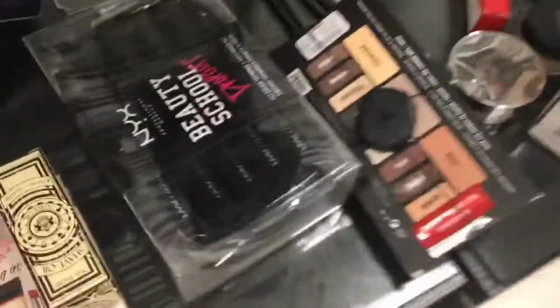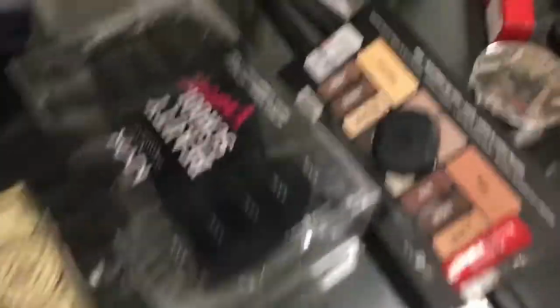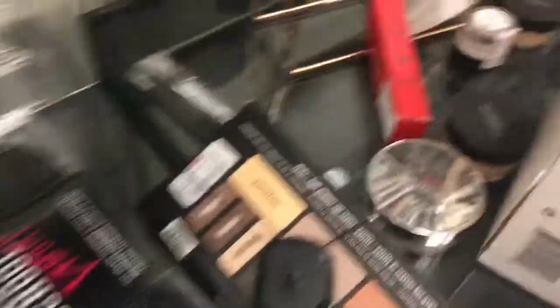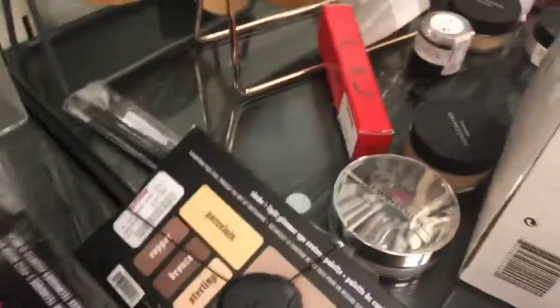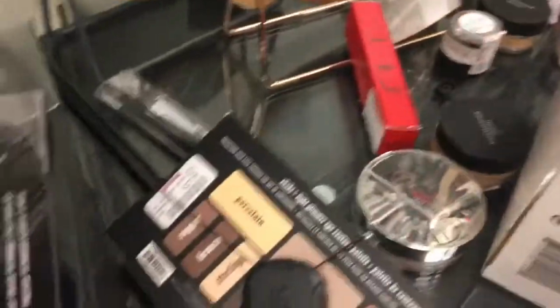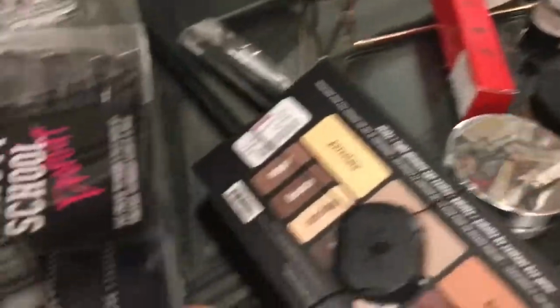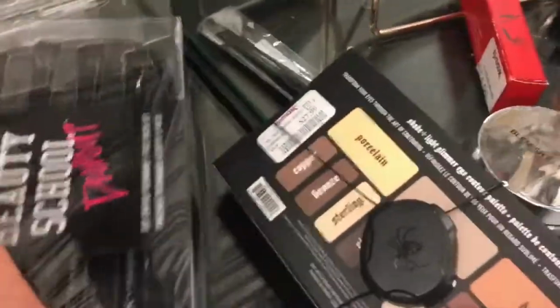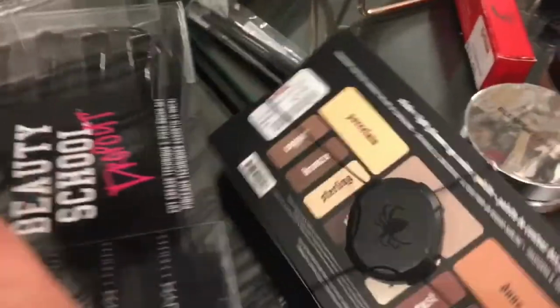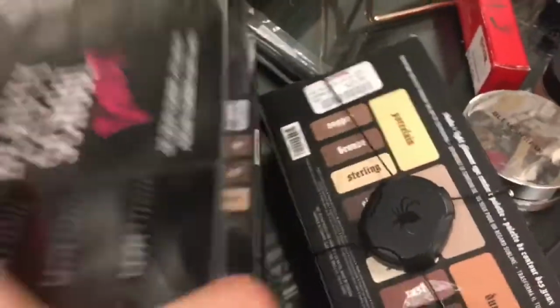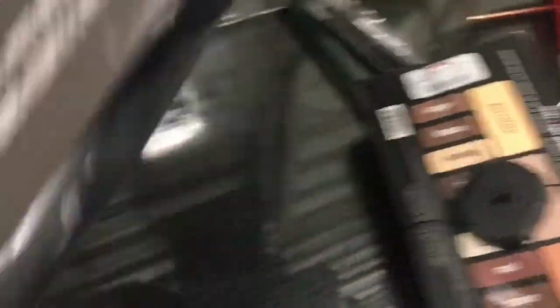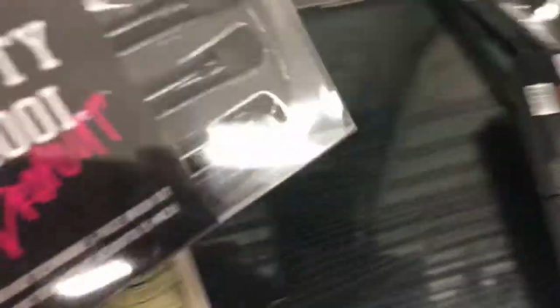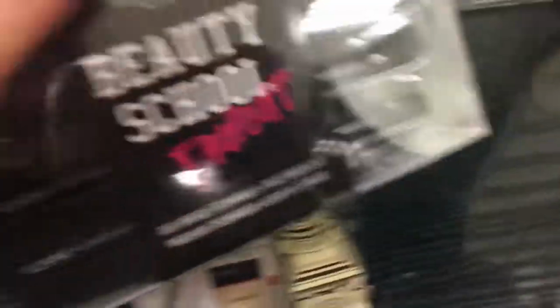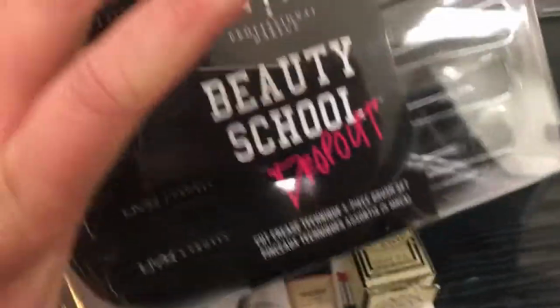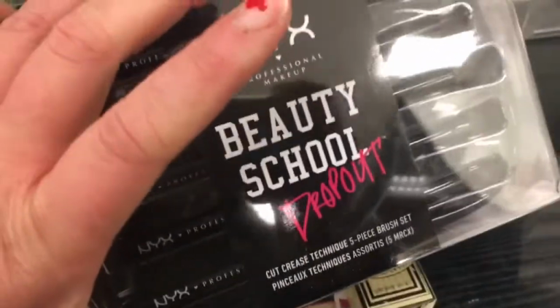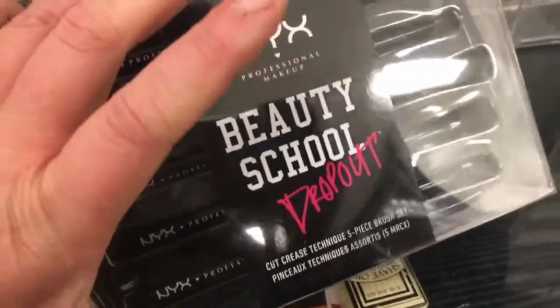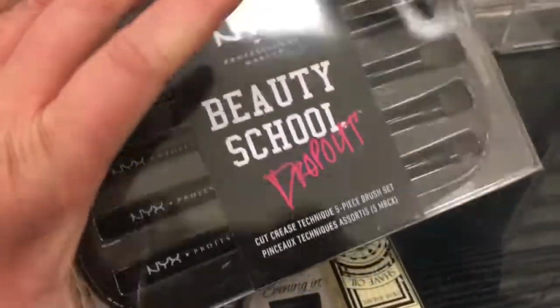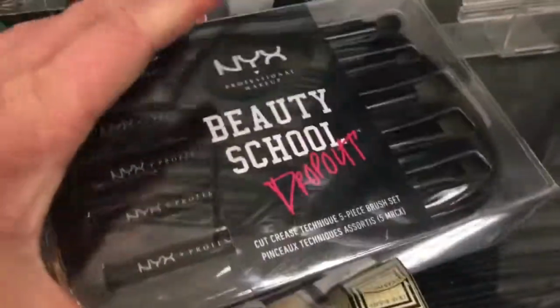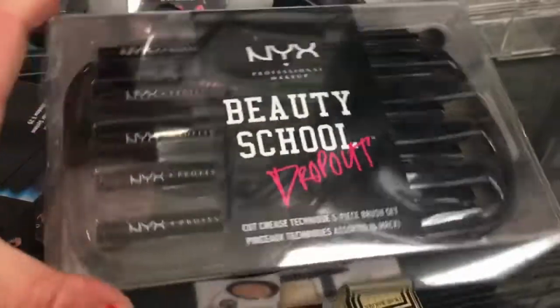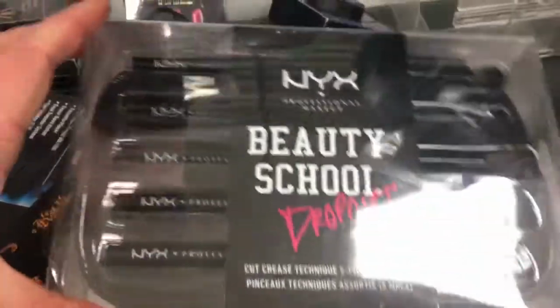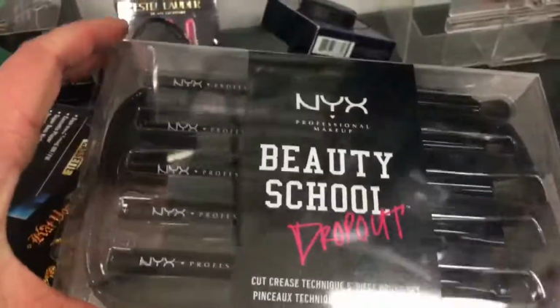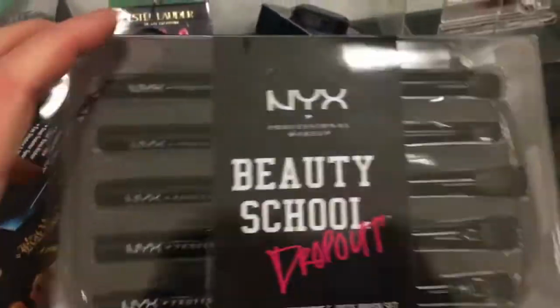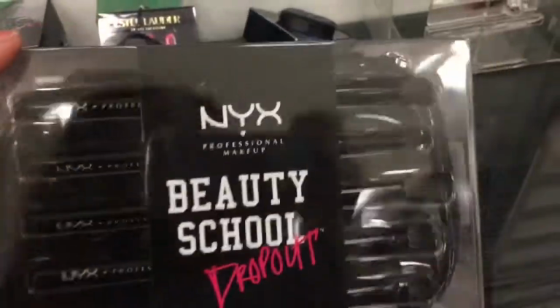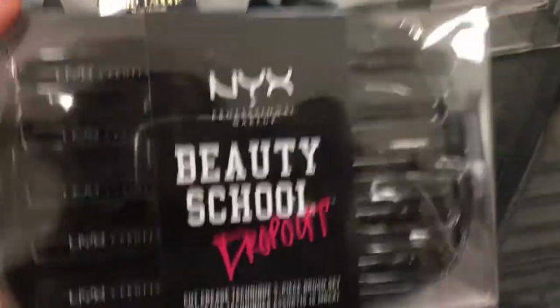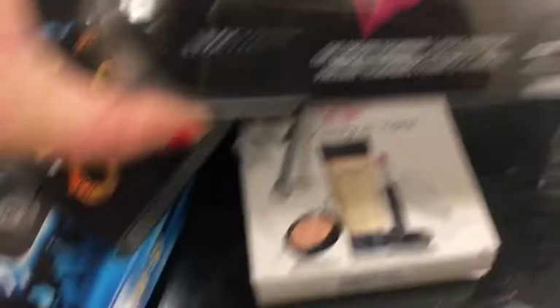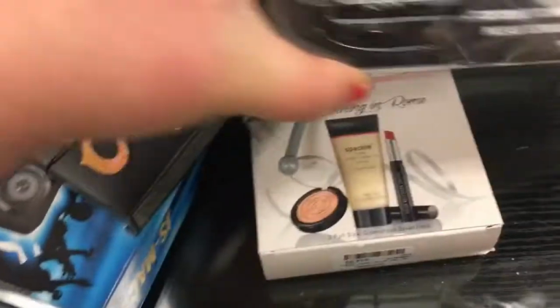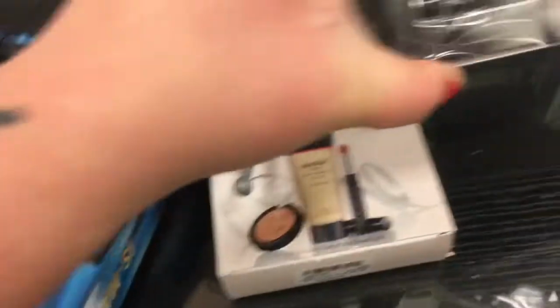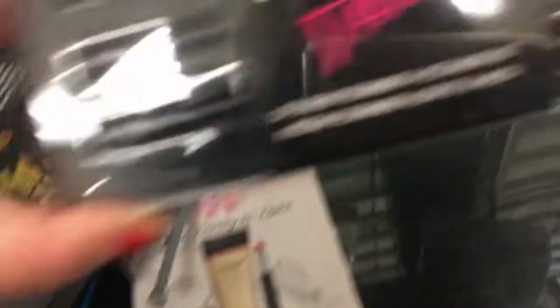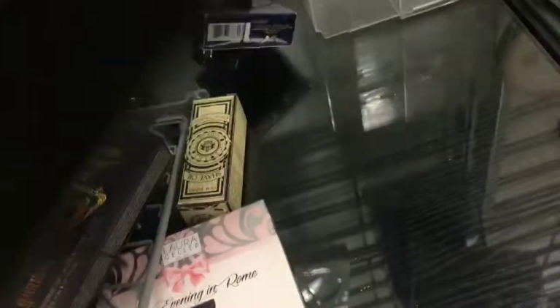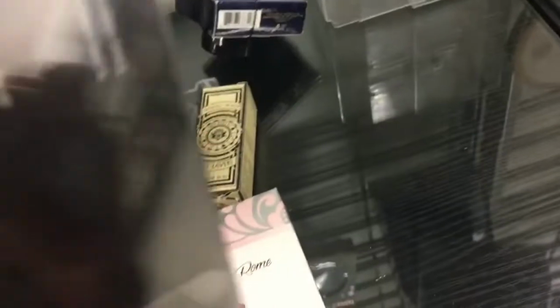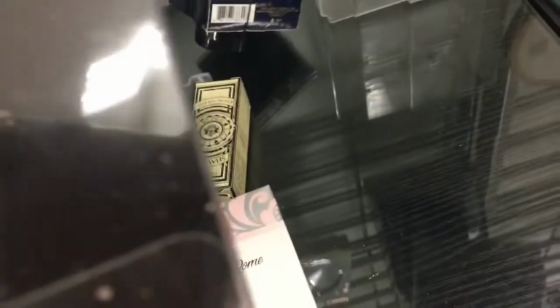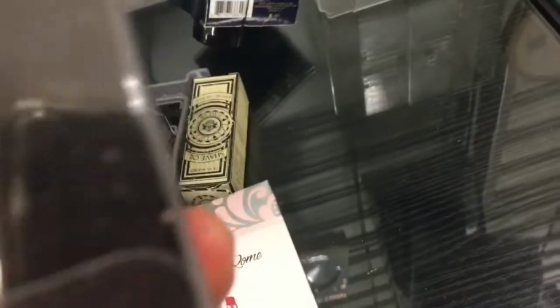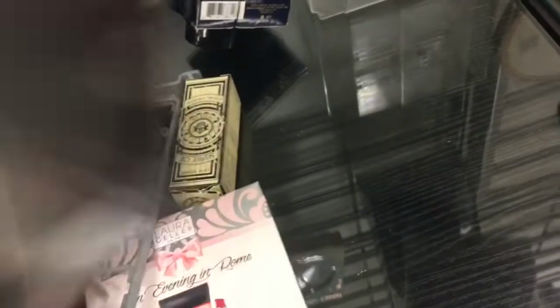They have these NYX brushes — I'm gonna try these.